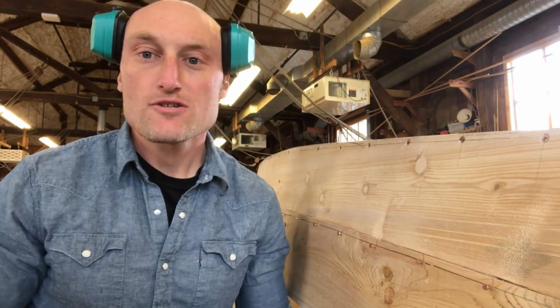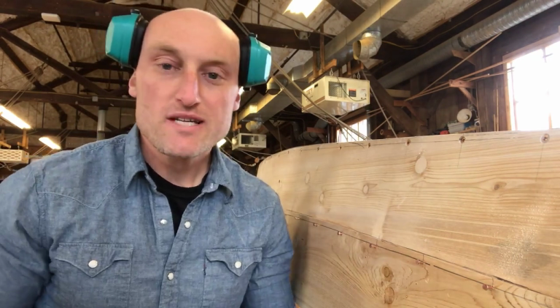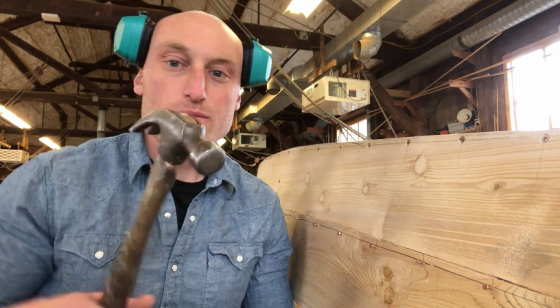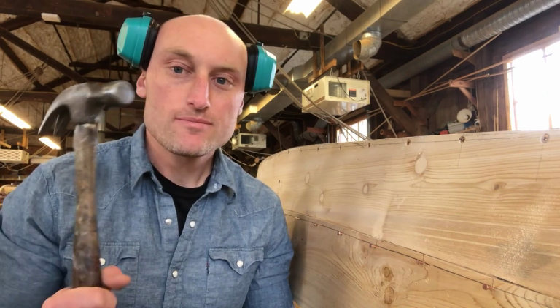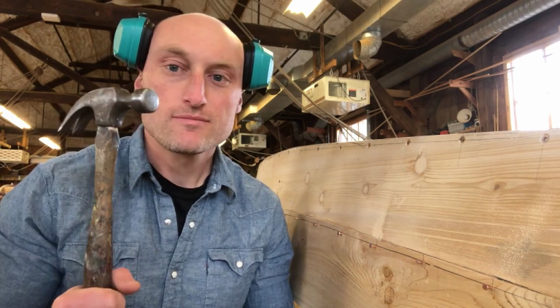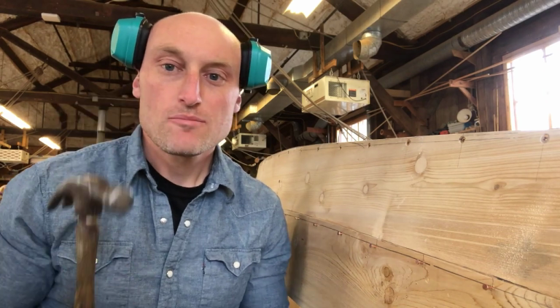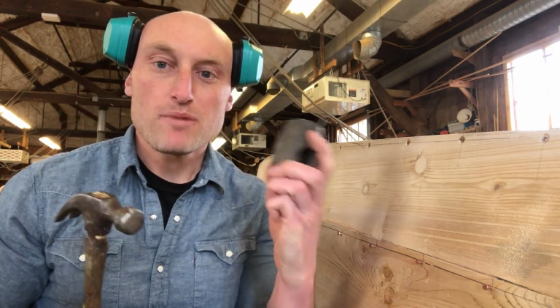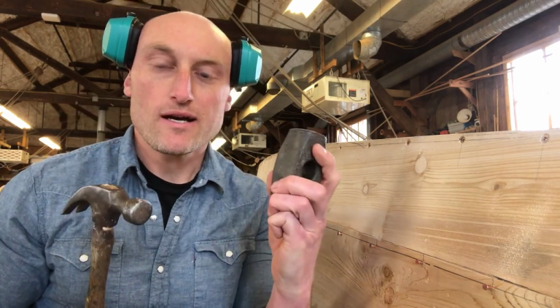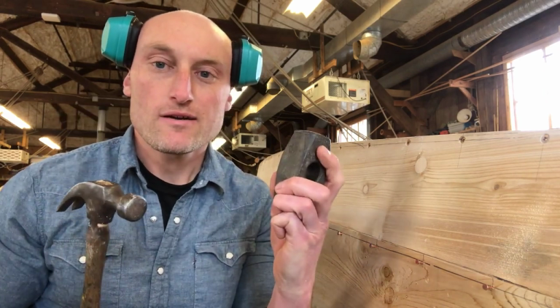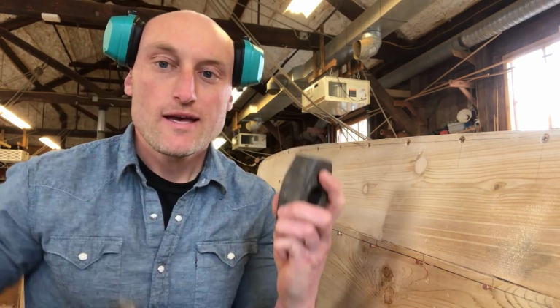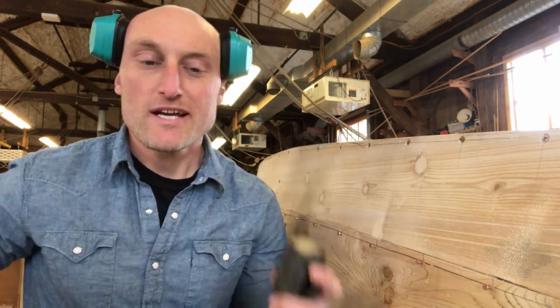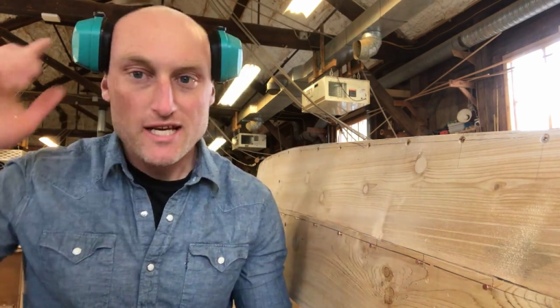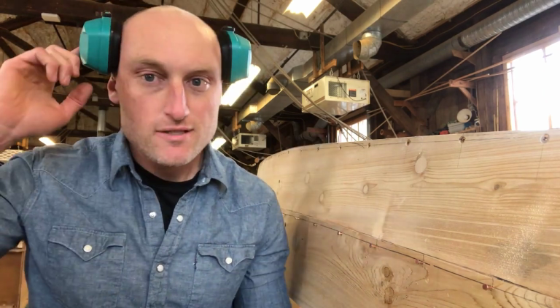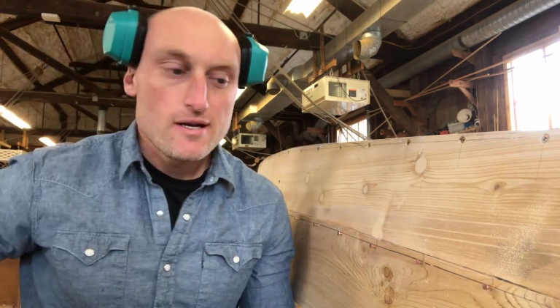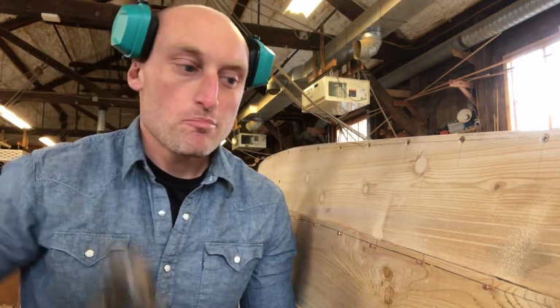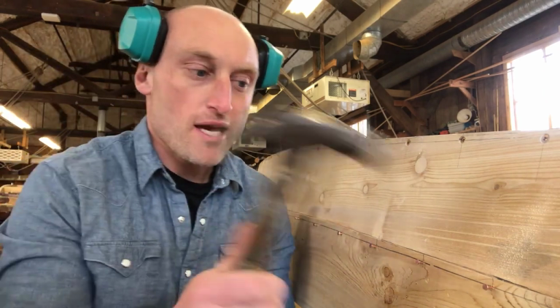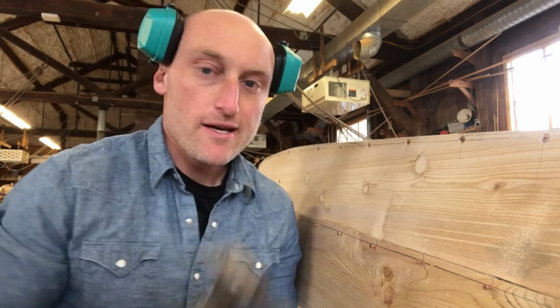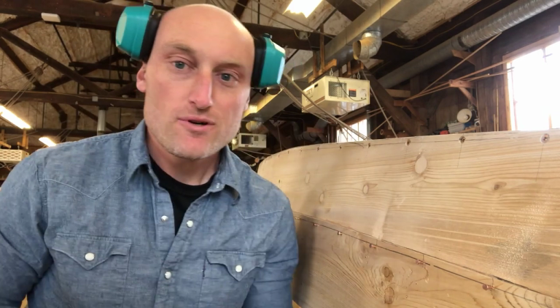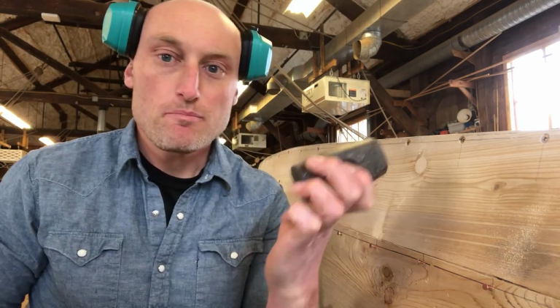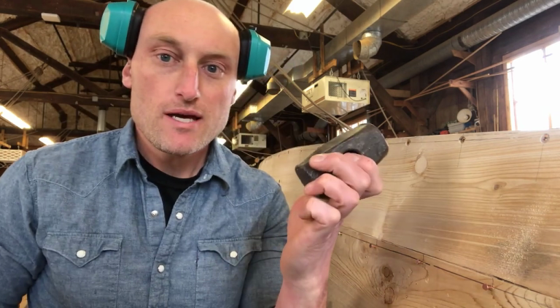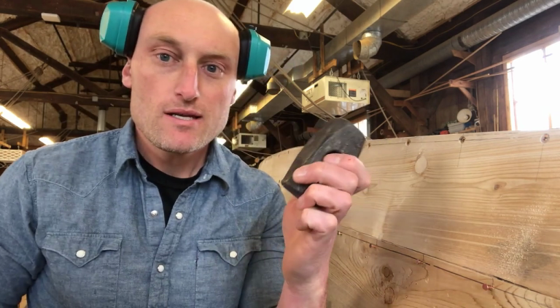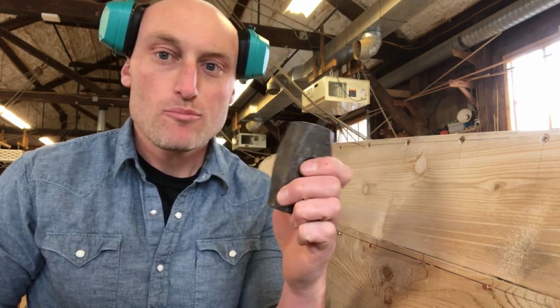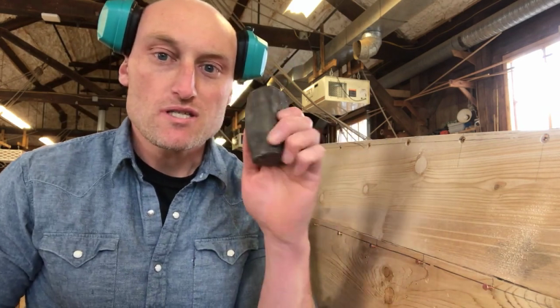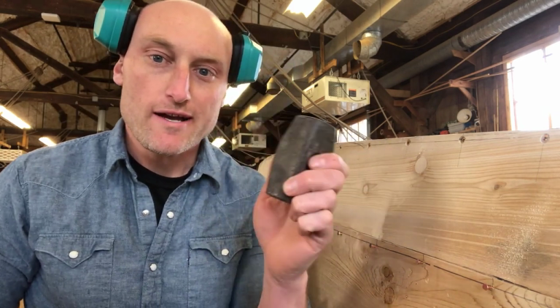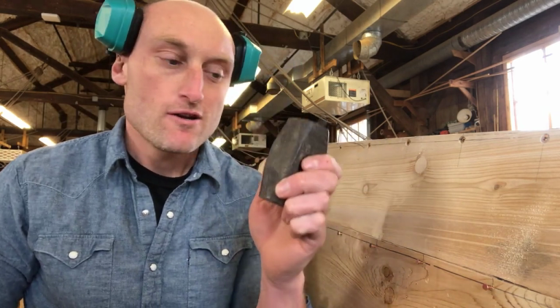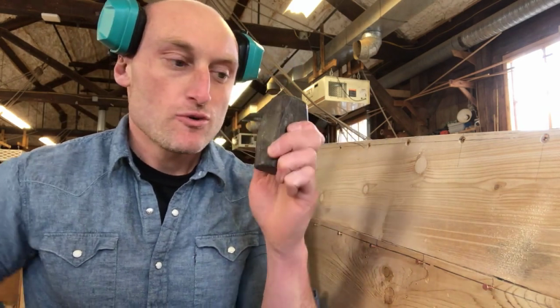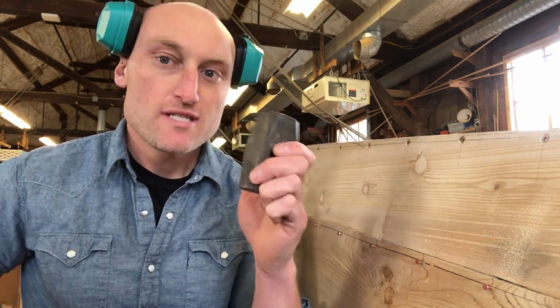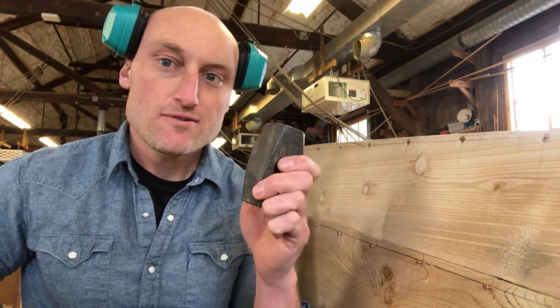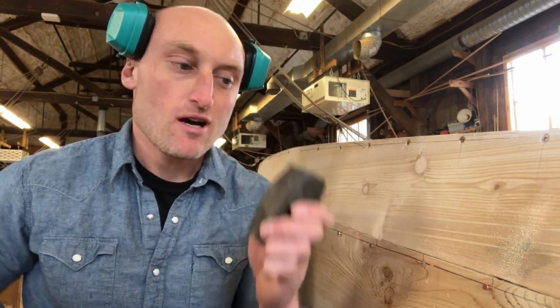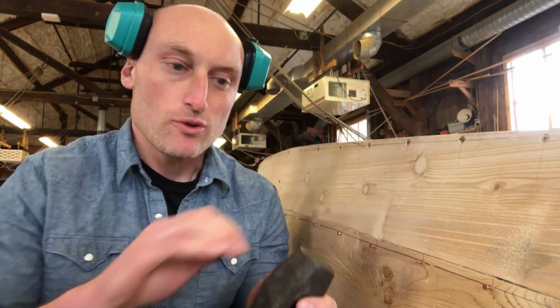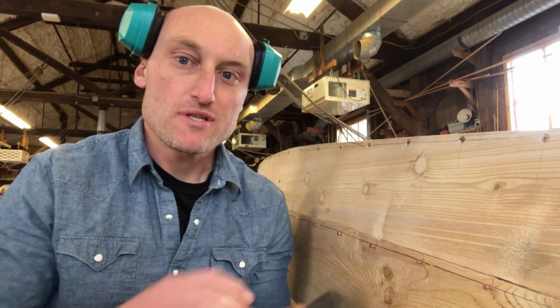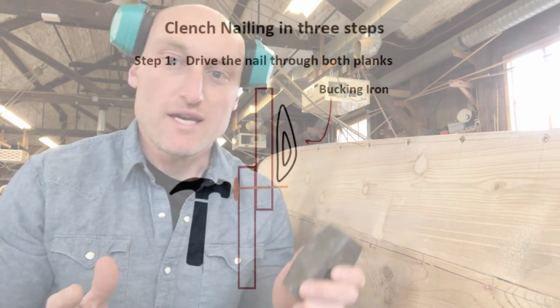I'm going to take my hammer, my bucking iron, and my hearing protection. I'm going to bang the nail through and I'm going to bend it up with this iron, which is denser than the copper and will allow it to bend.